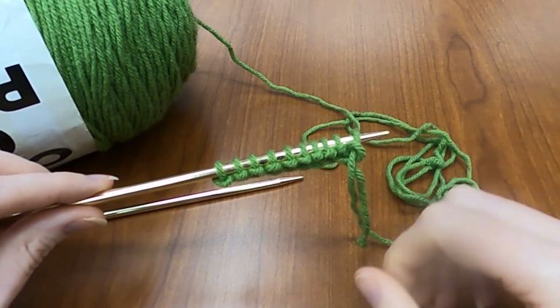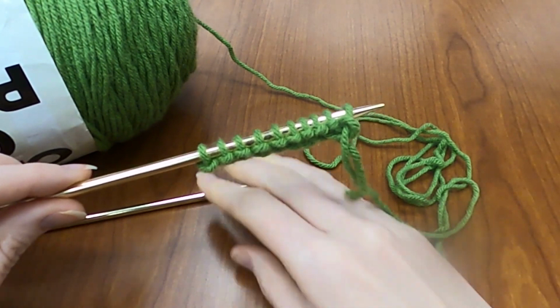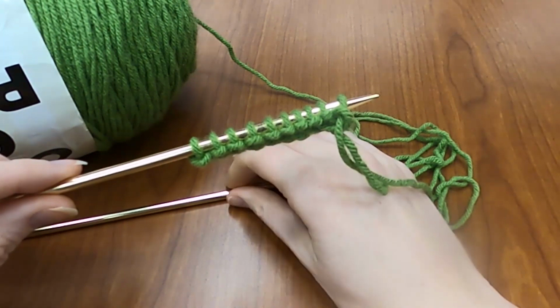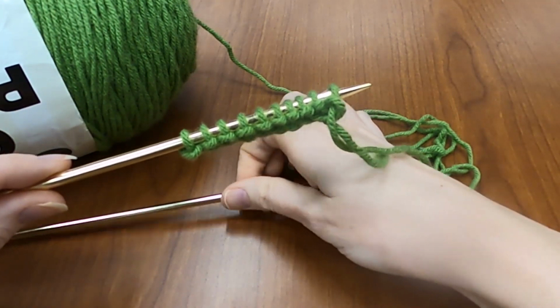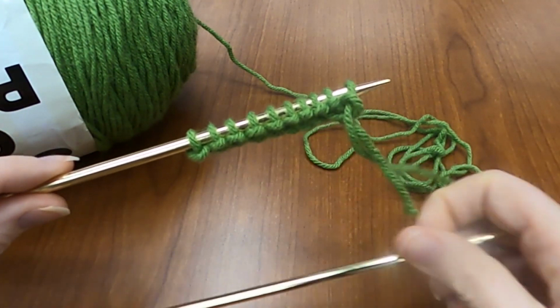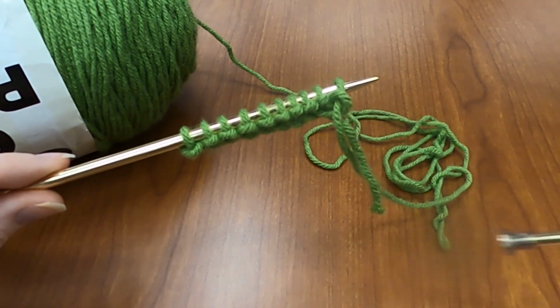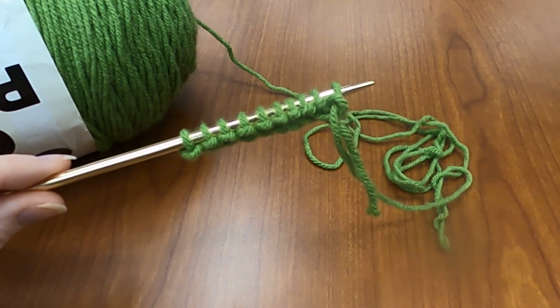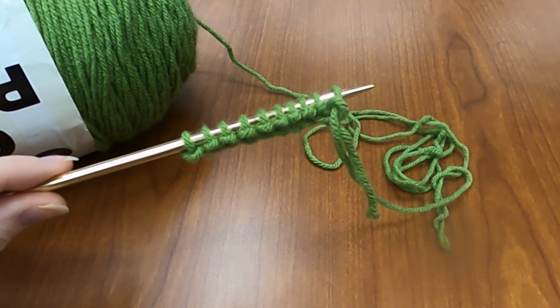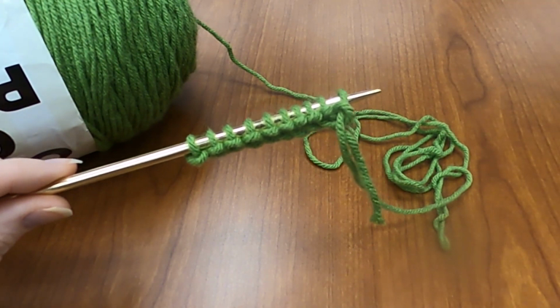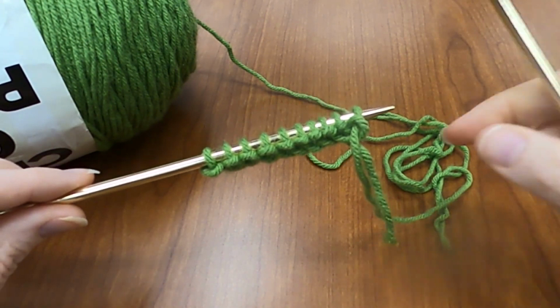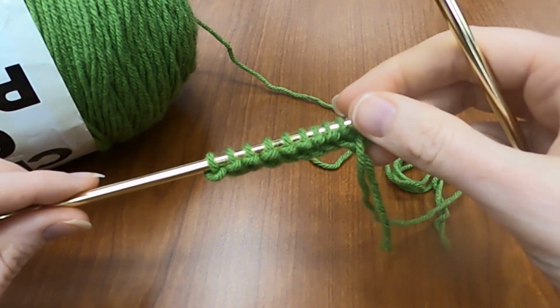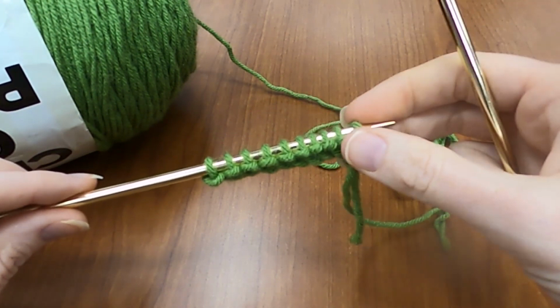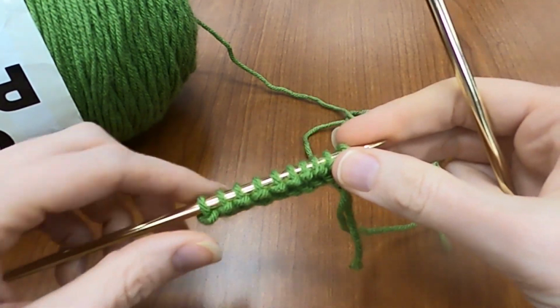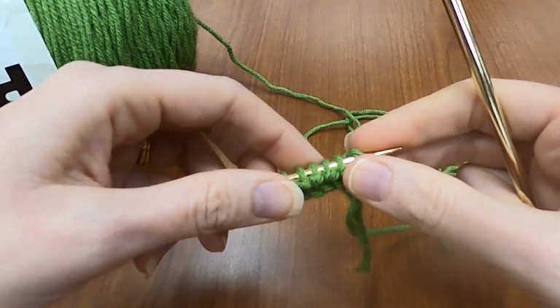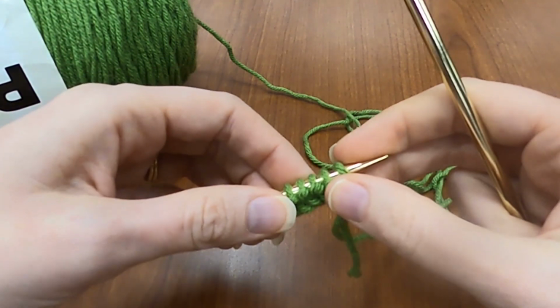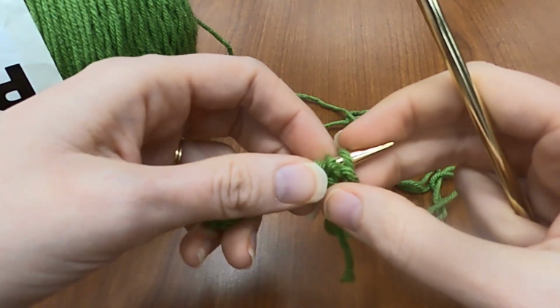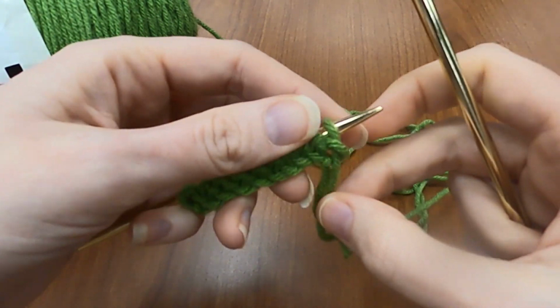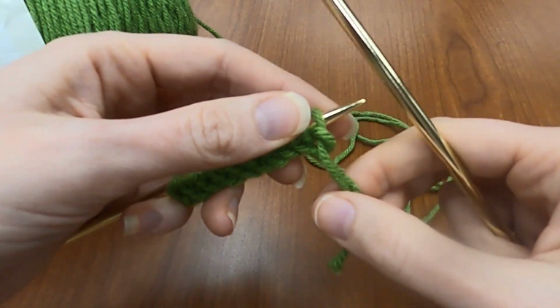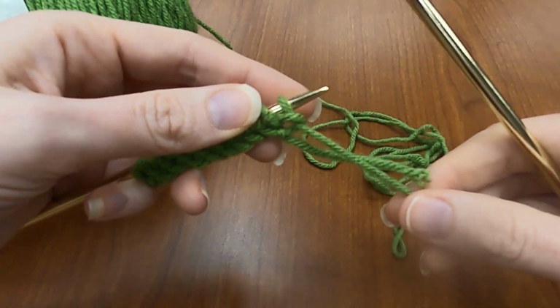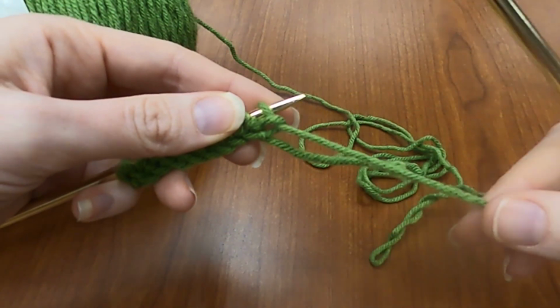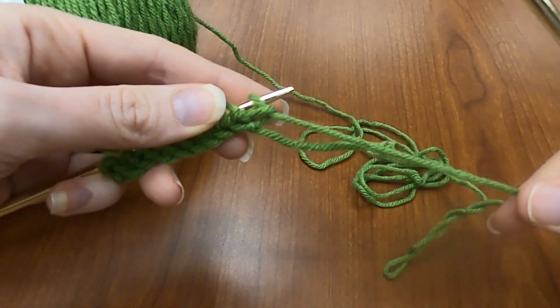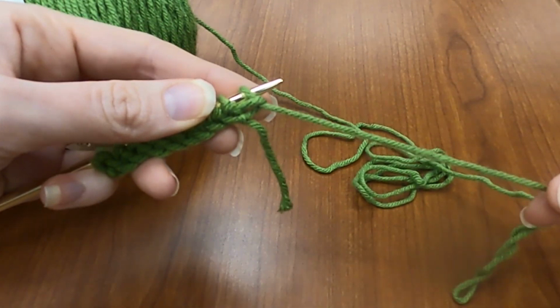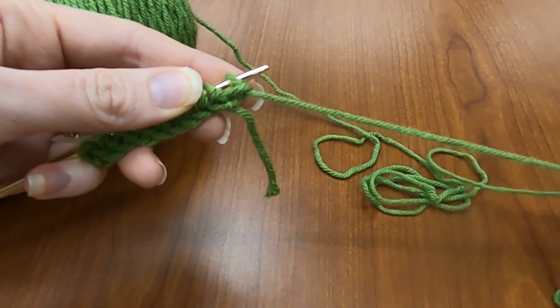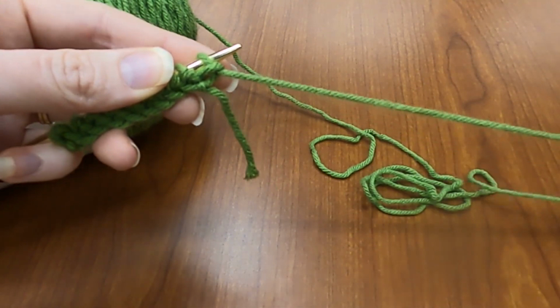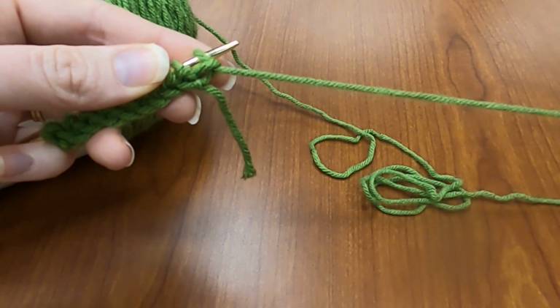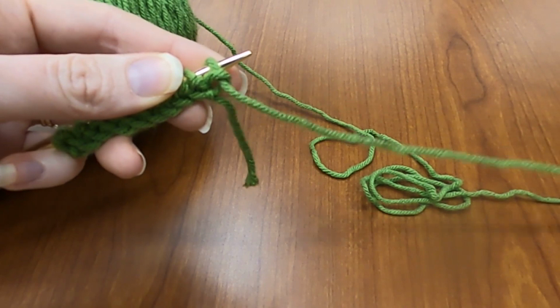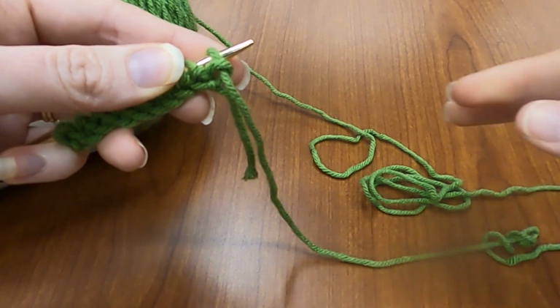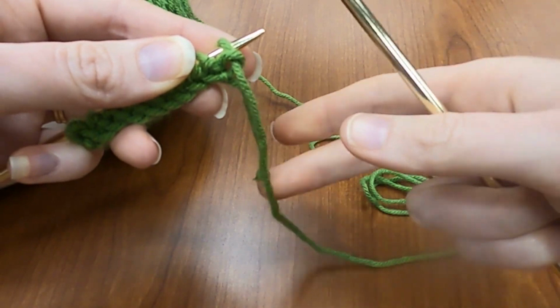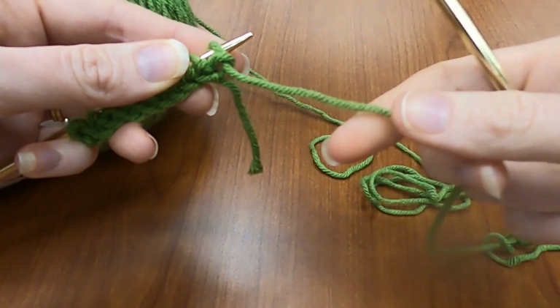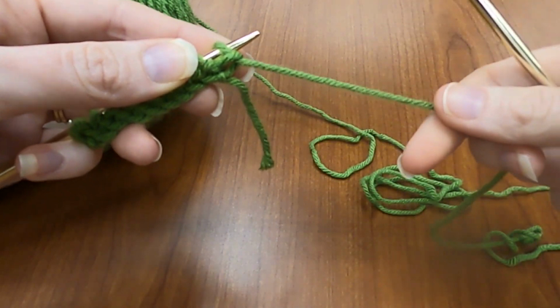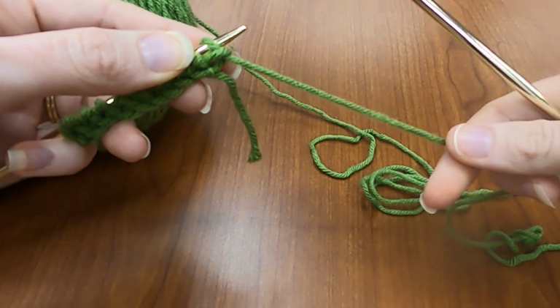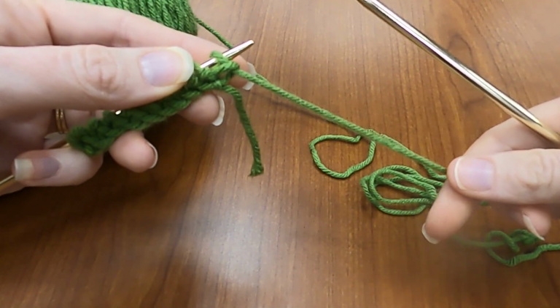Hello and welcome to how to purl a stitch. To purl a stitch, you're going to do the very opposite of knitting a stitch. When you knit a stitch, you go behind and under and around and all that stuff.